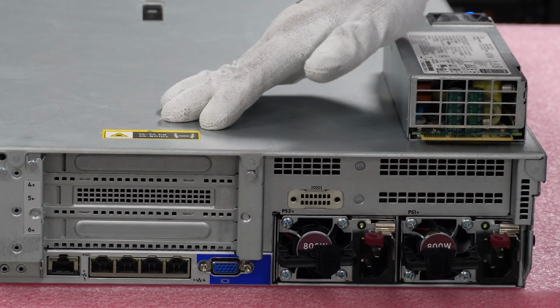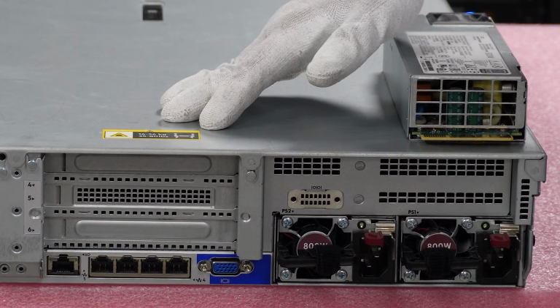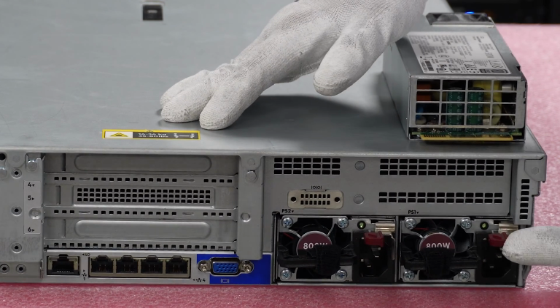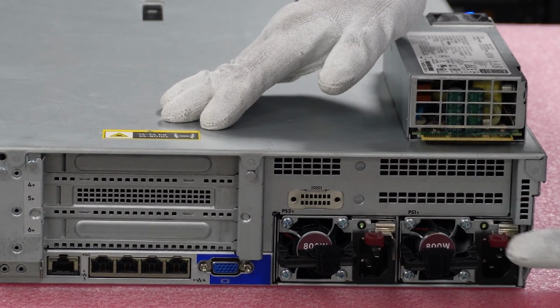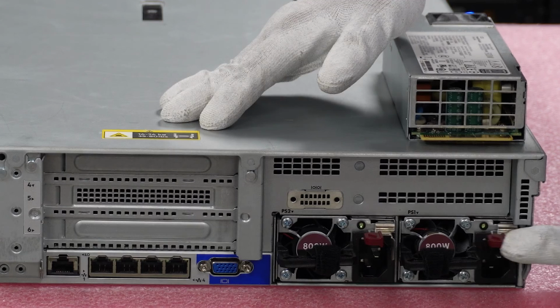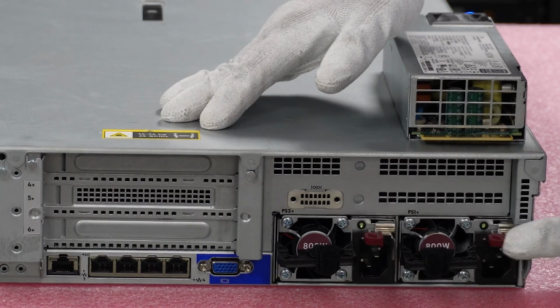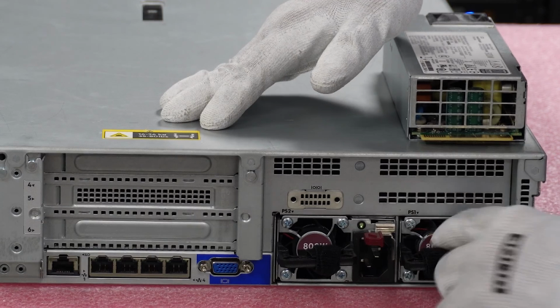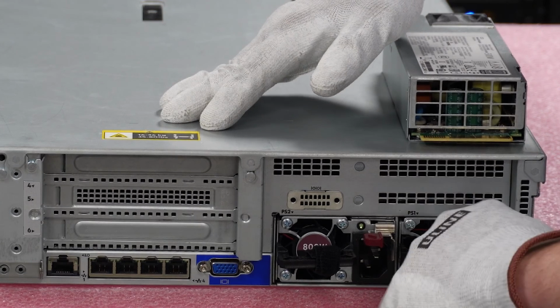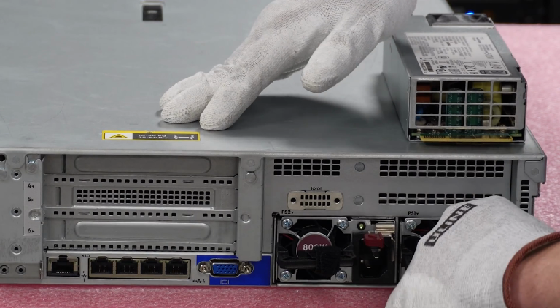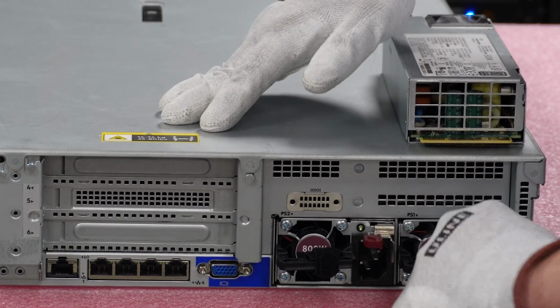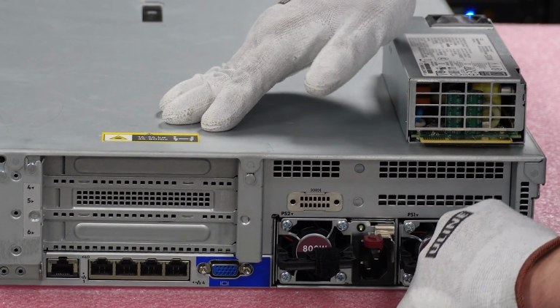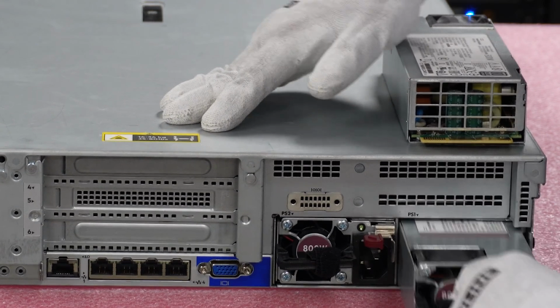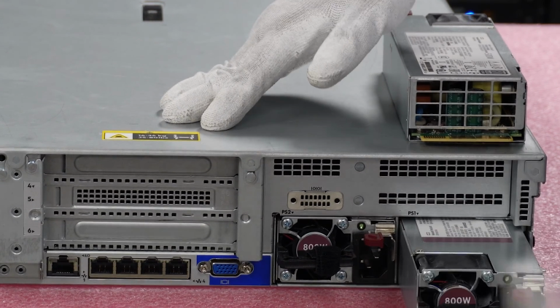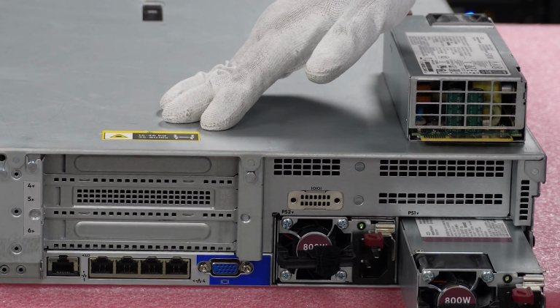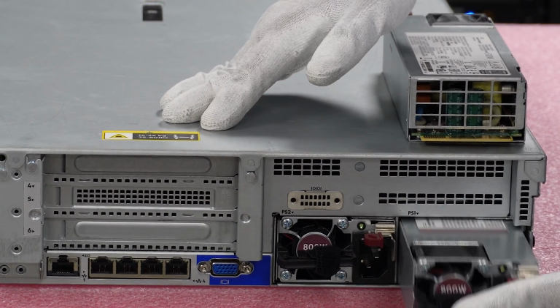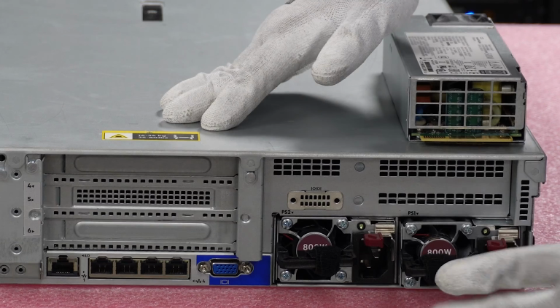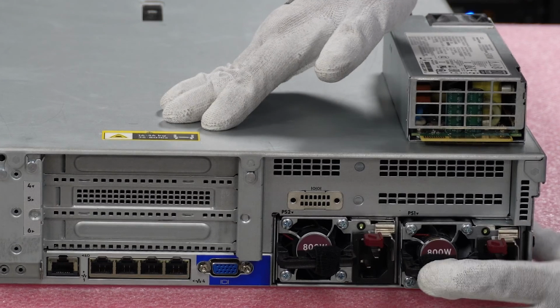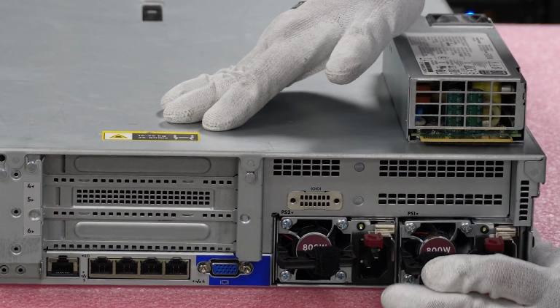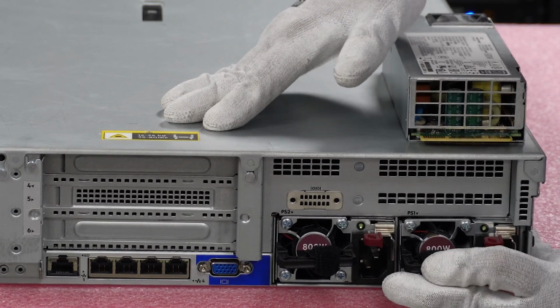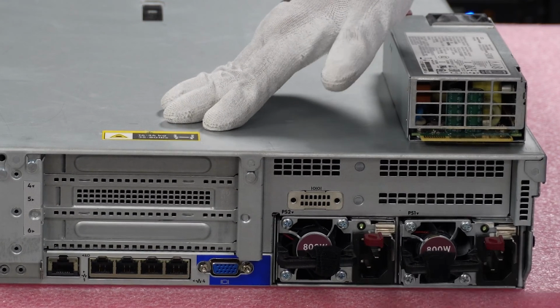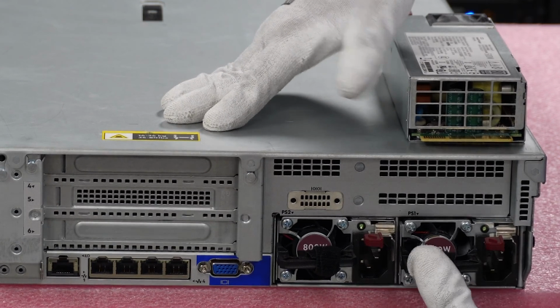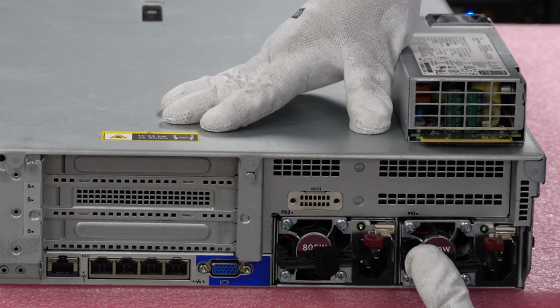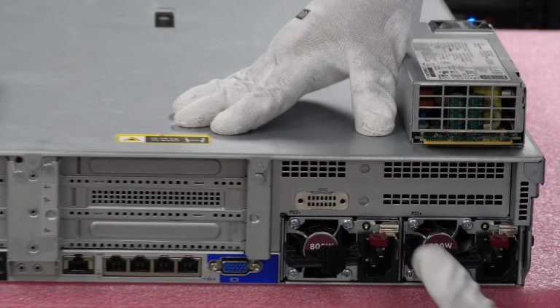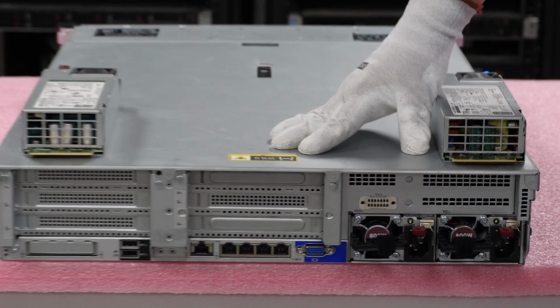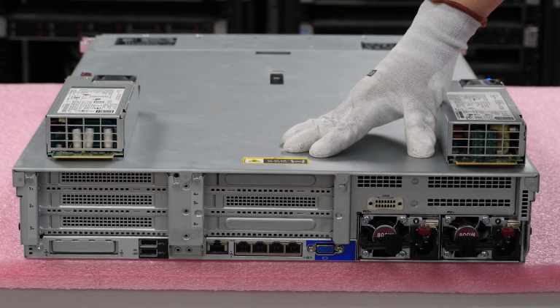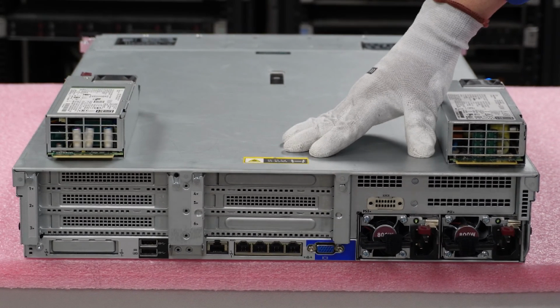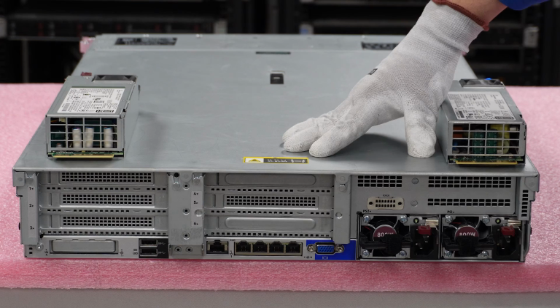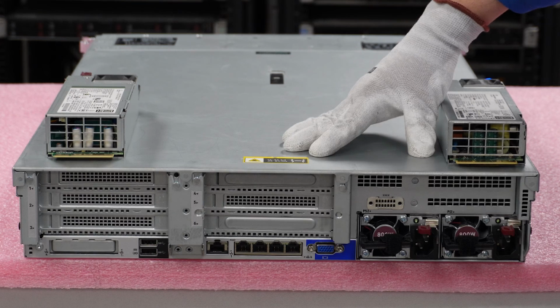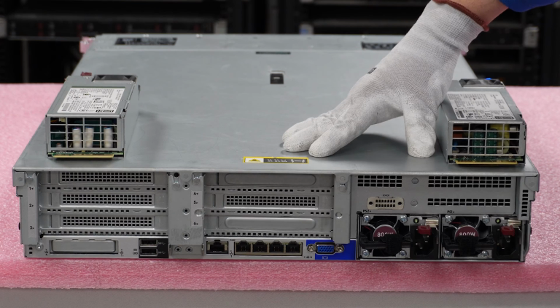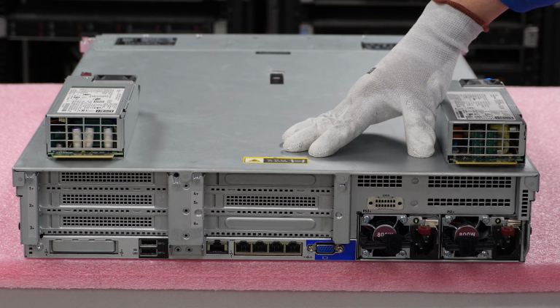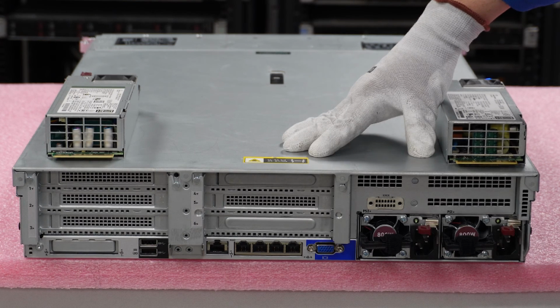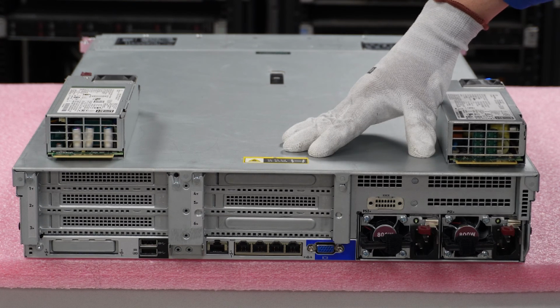If I wanted to remove it, you just push this right here and pull it out — and that's how you would actually remove it. Then click it back into place. It's a very easy install, a very easy upgrade.